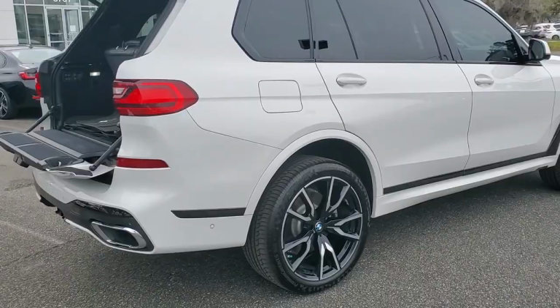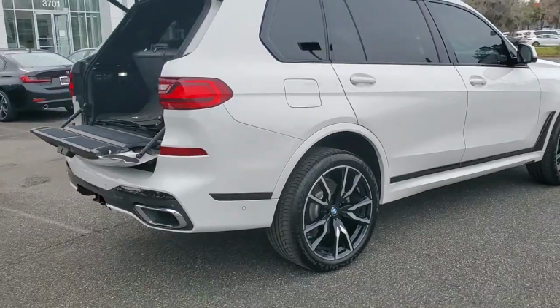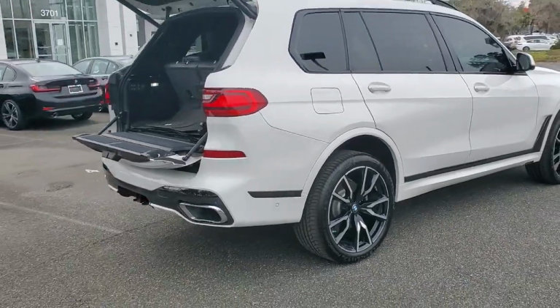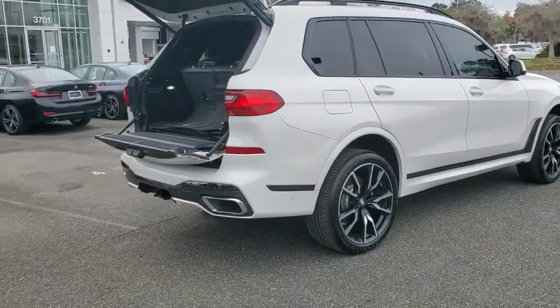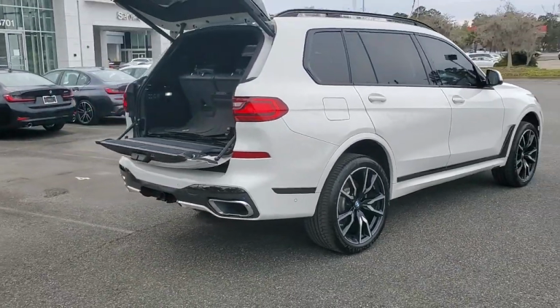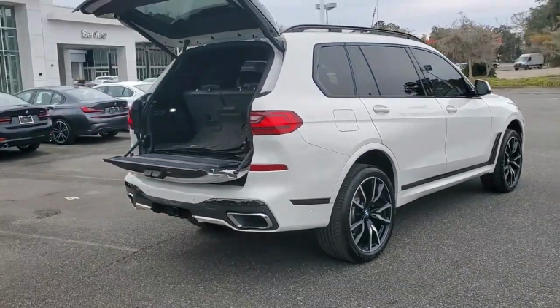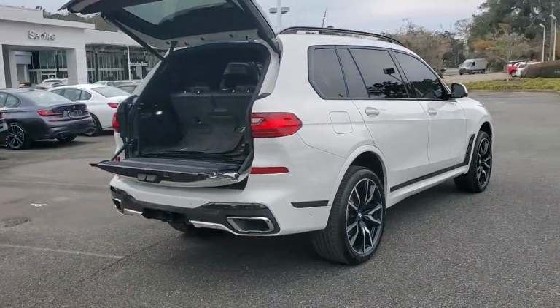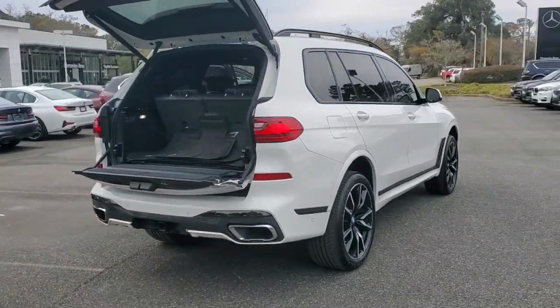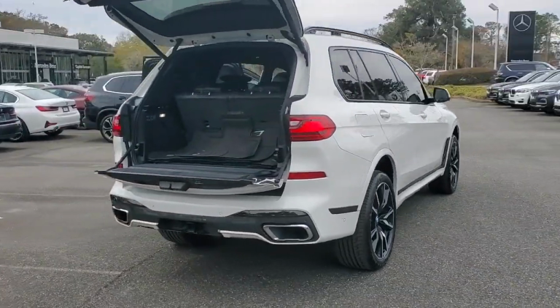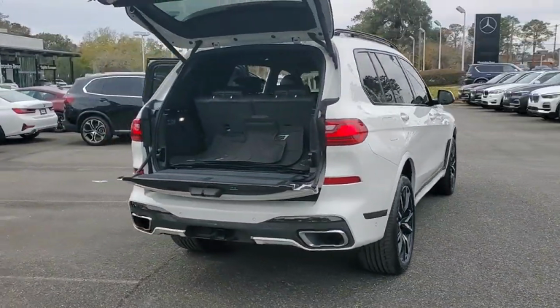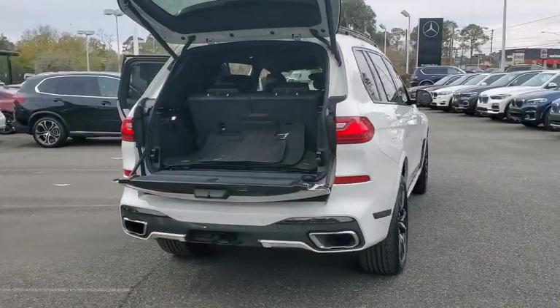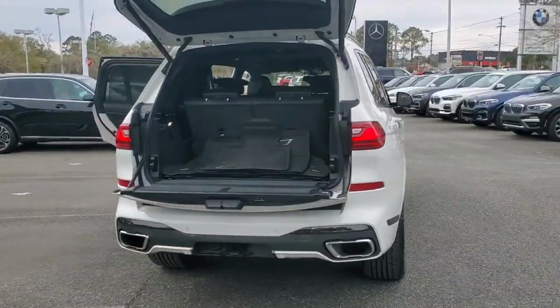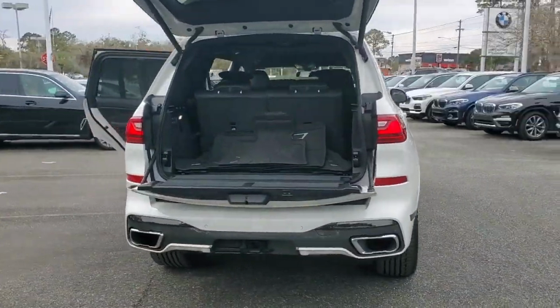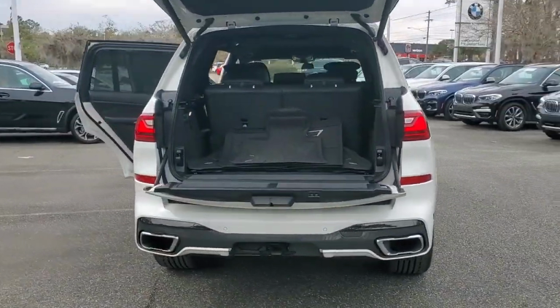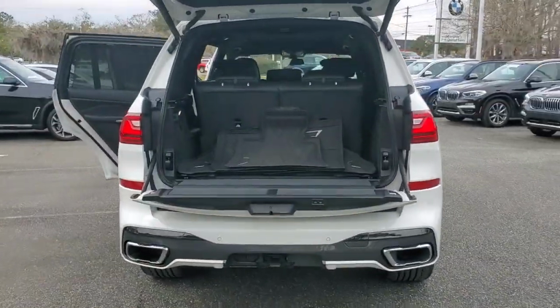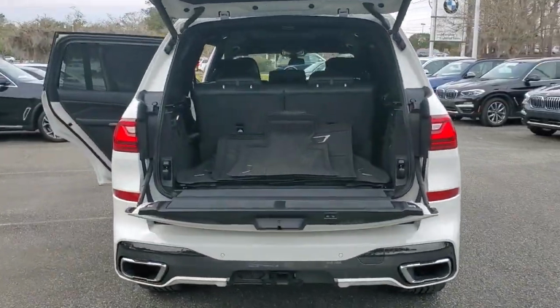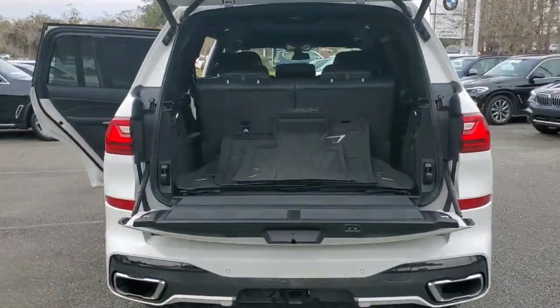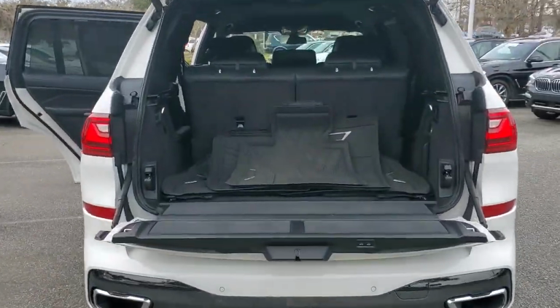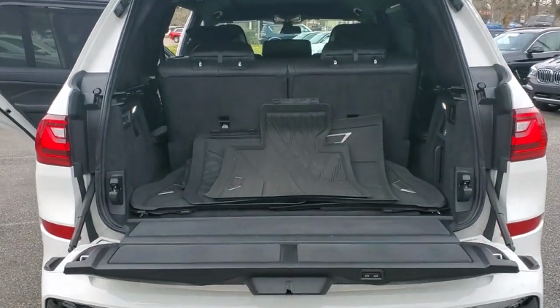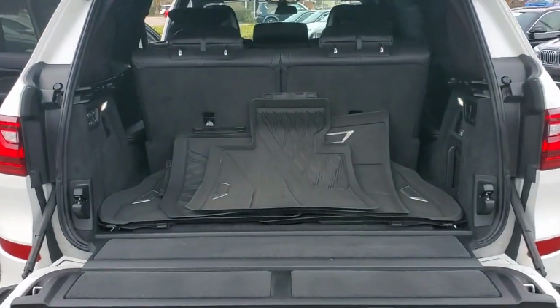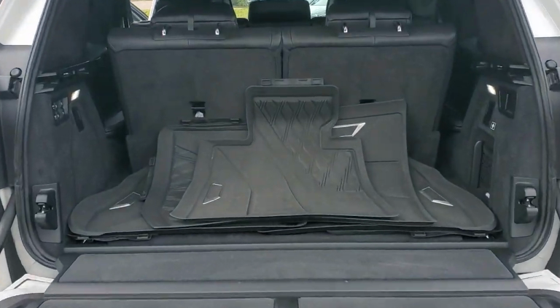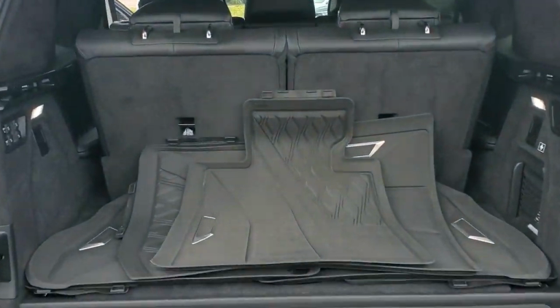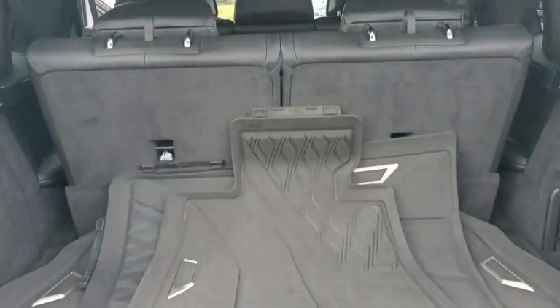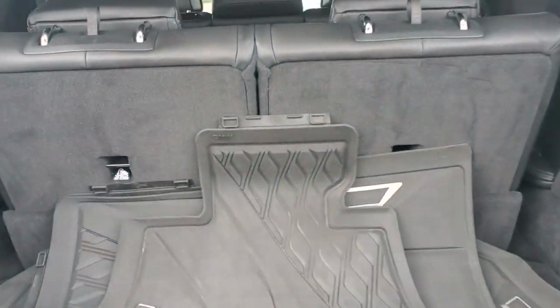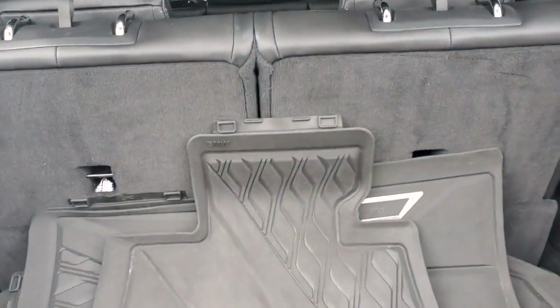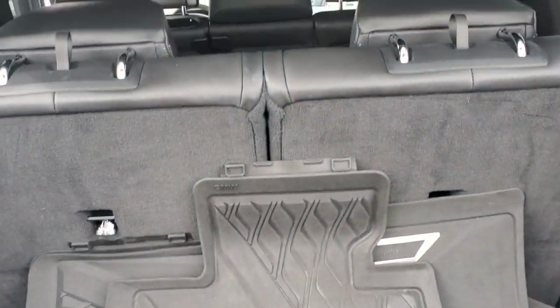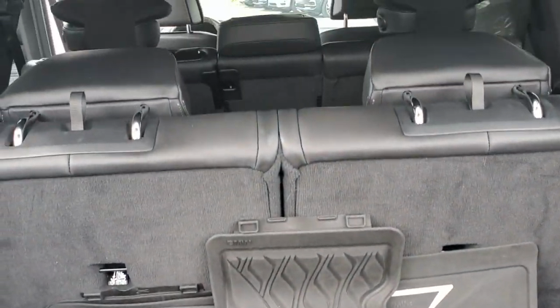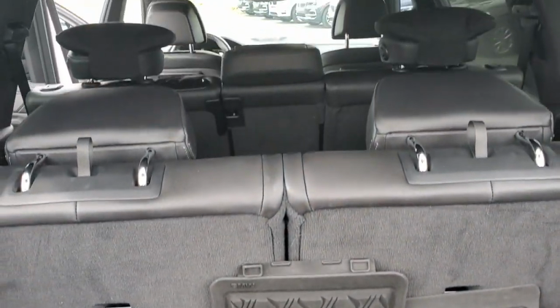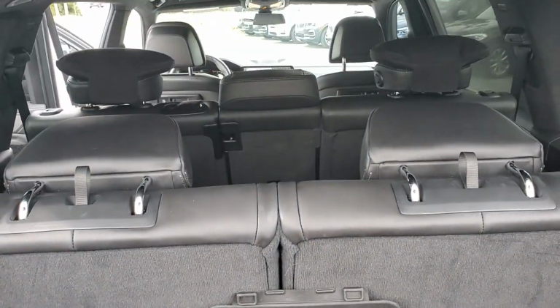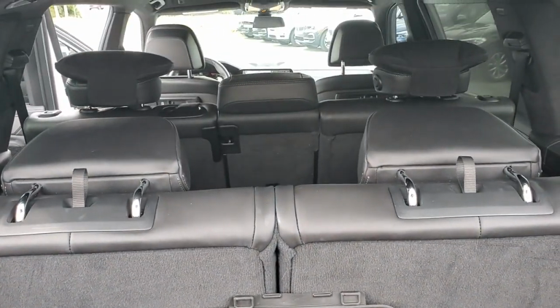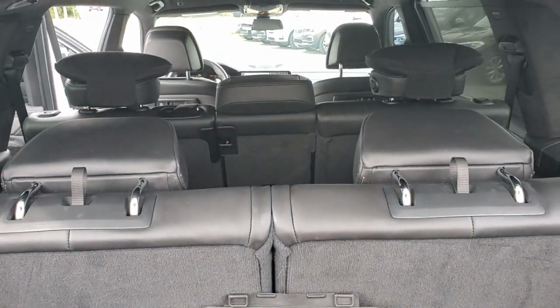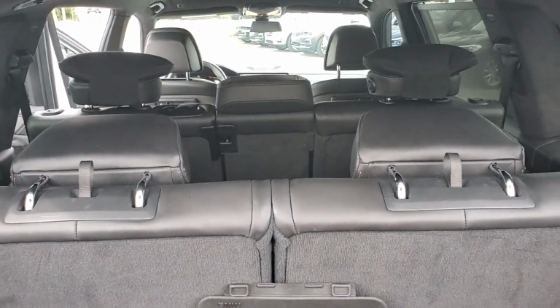This vehicle delivers the style, comfort, and efficiency you need to meet the needs of today's lifestyle. Confidence comes standard when you're behind the wheel, prepared for the journey ahead.